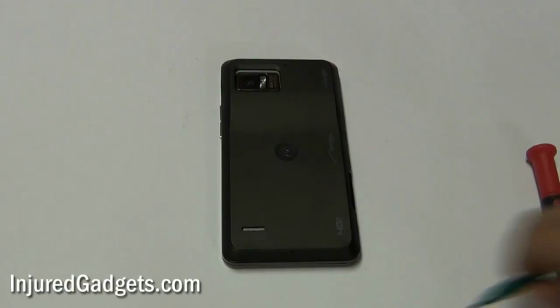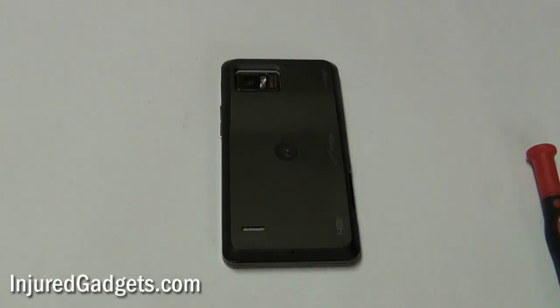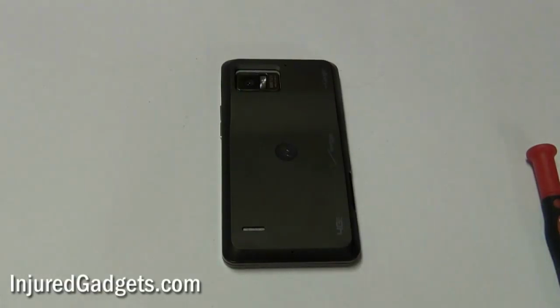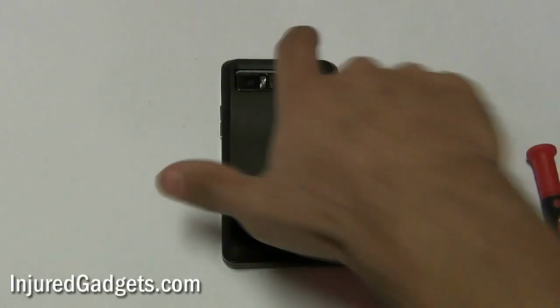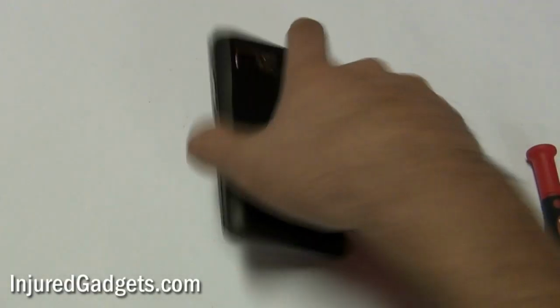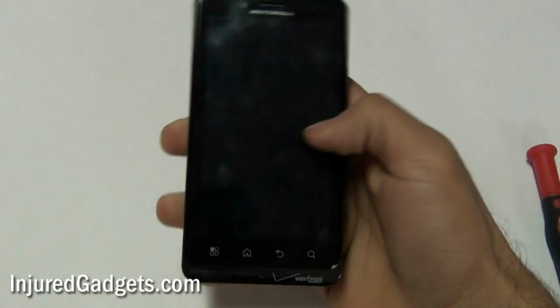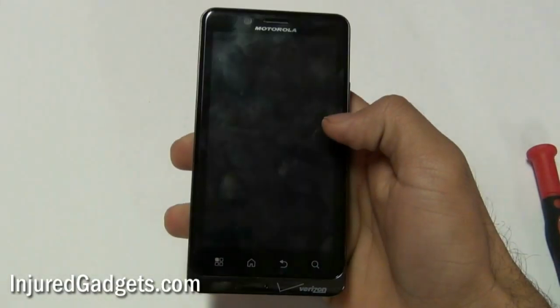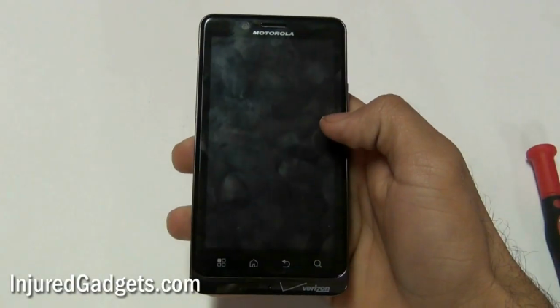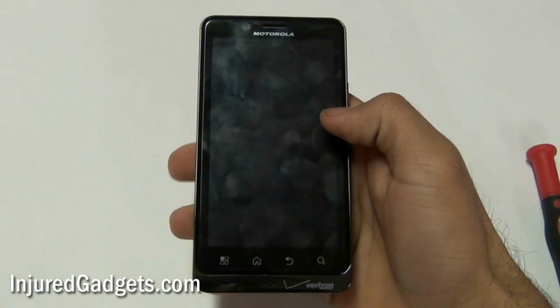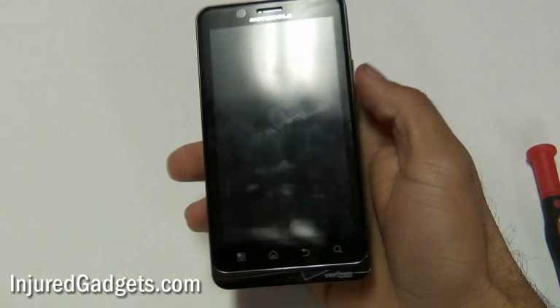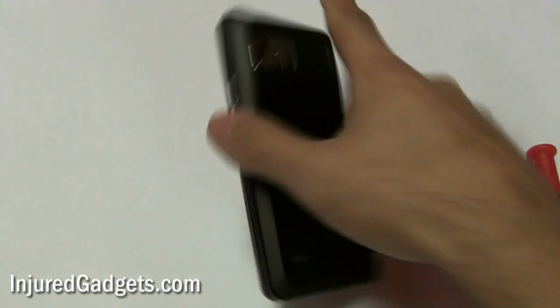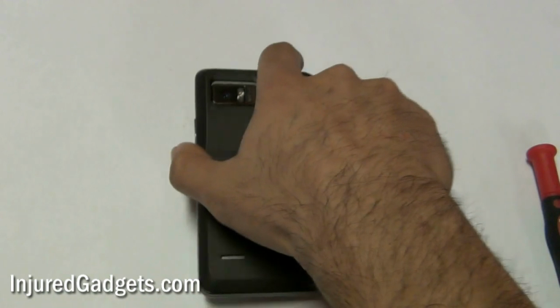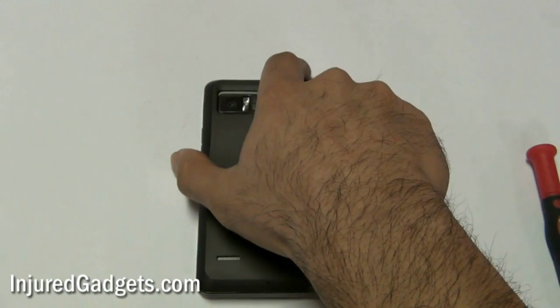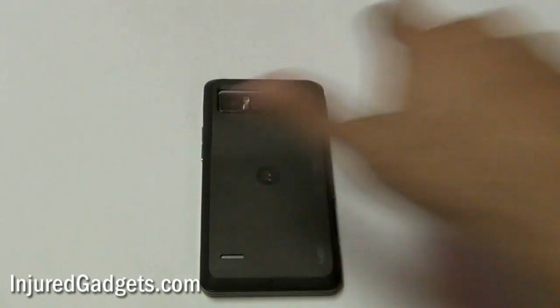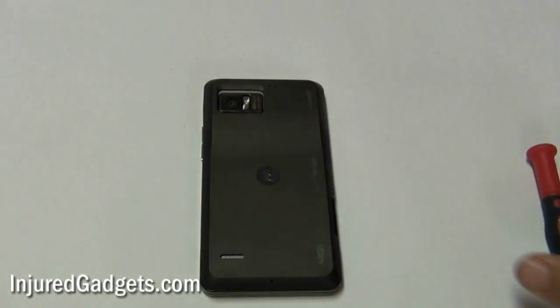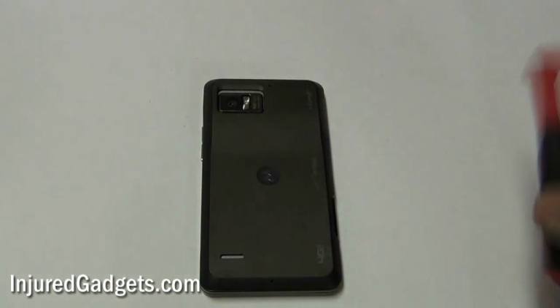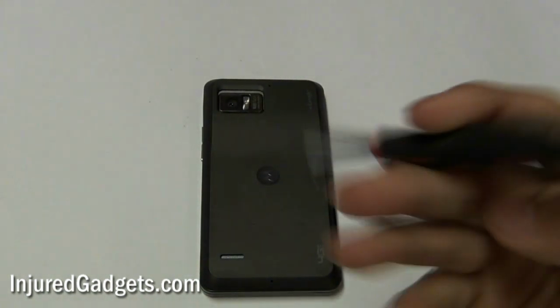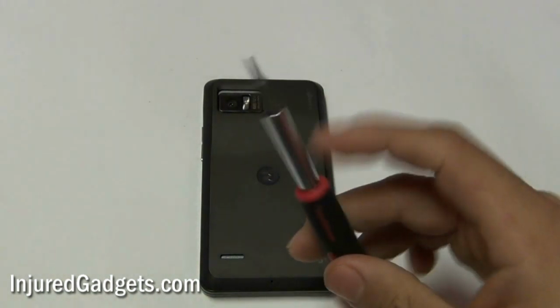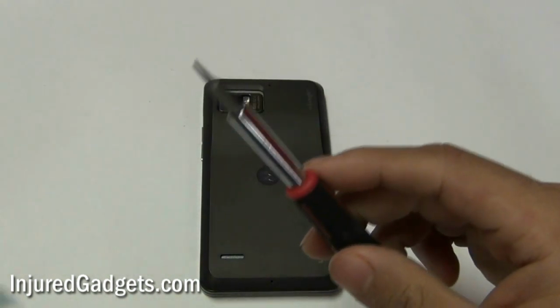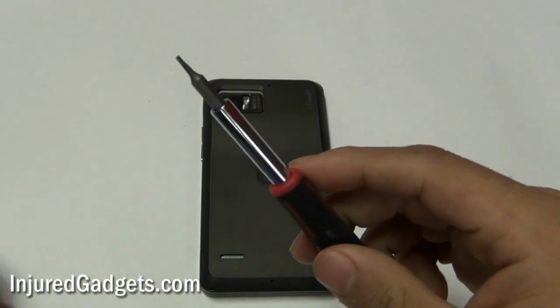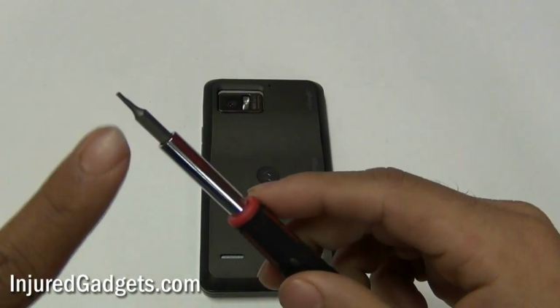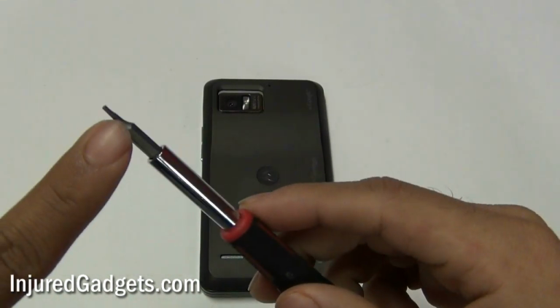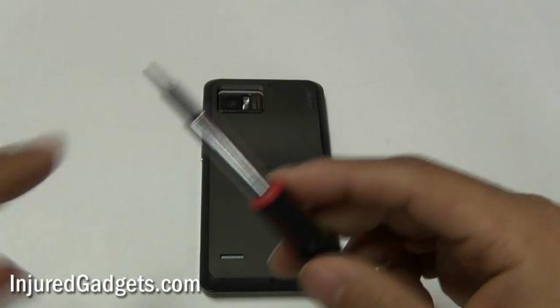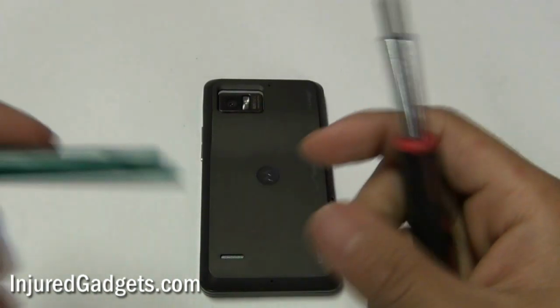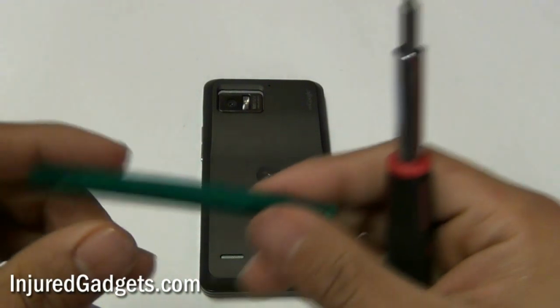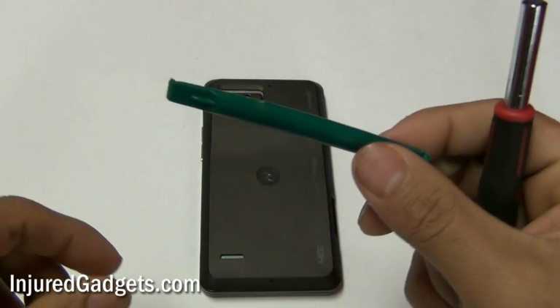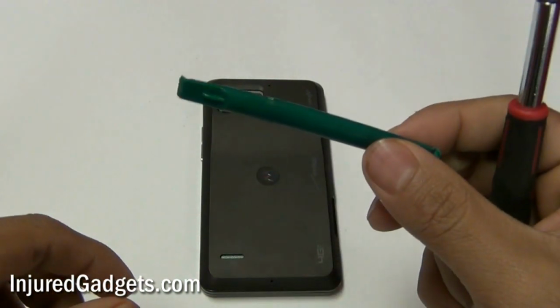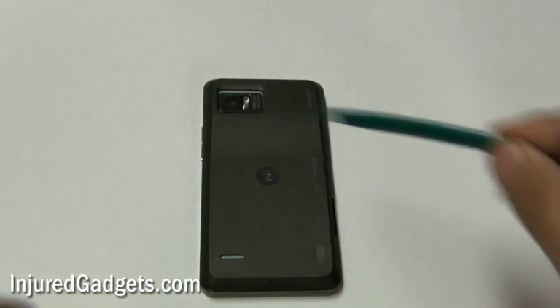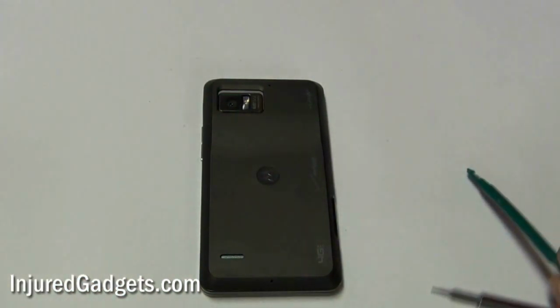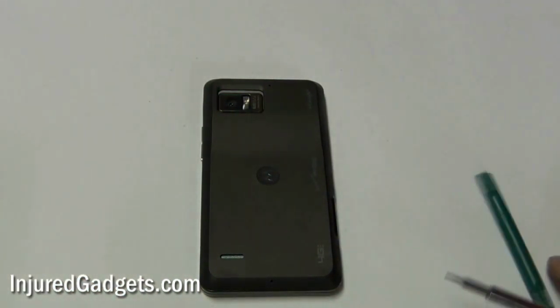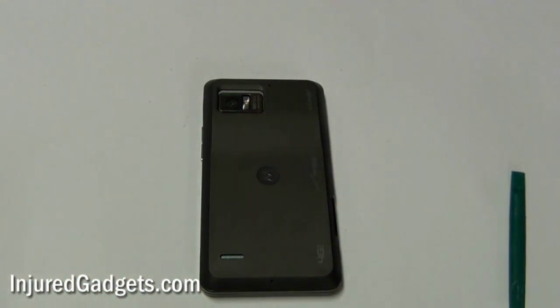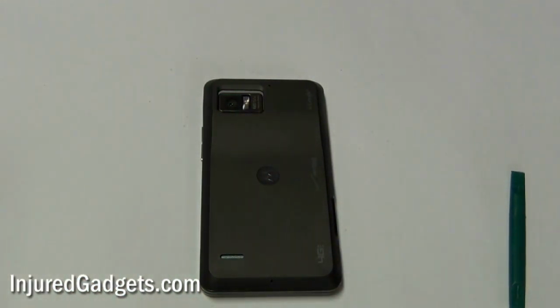Hey ladies and gentlemen, welcome to the Motorola Droid Bionic touchscreen digitizer and LCD replacement guide. You will need two tools to do this repair: a T5 screwdriver and a pry tool as well.